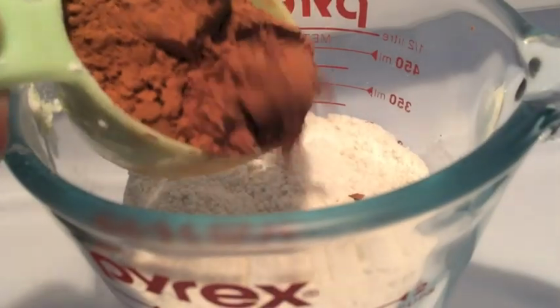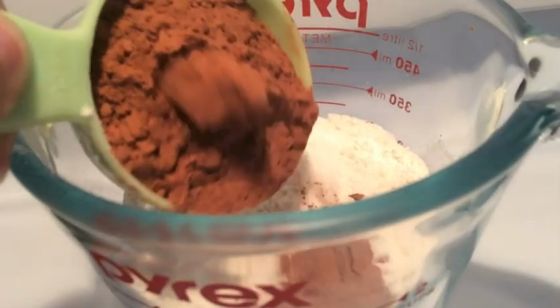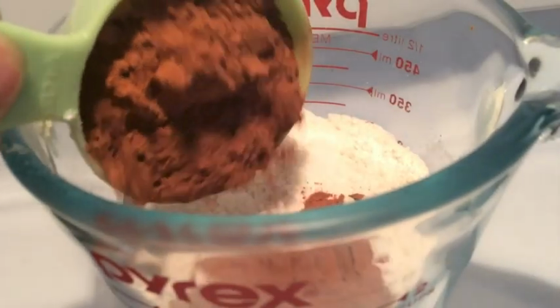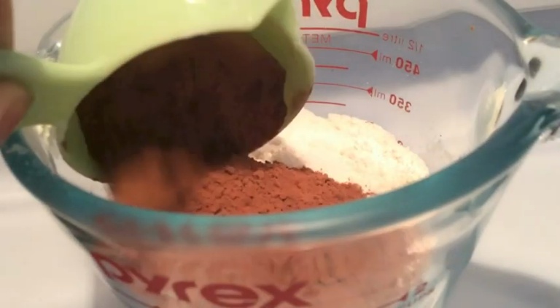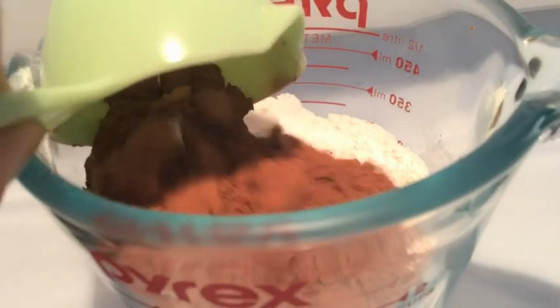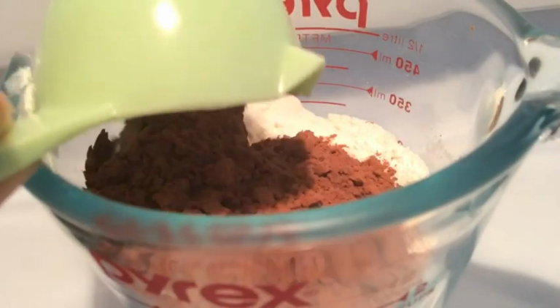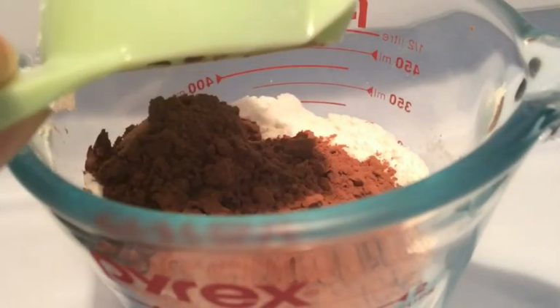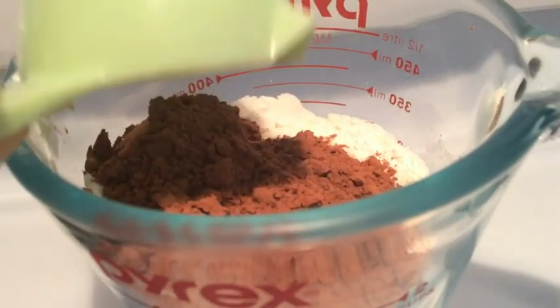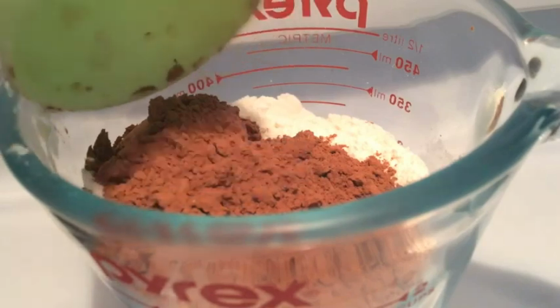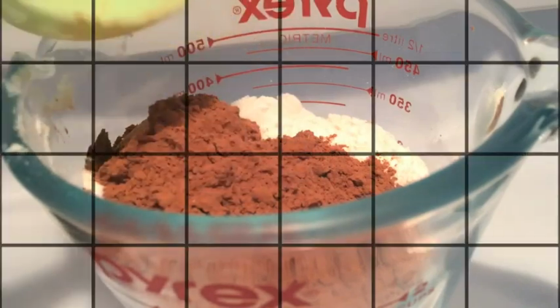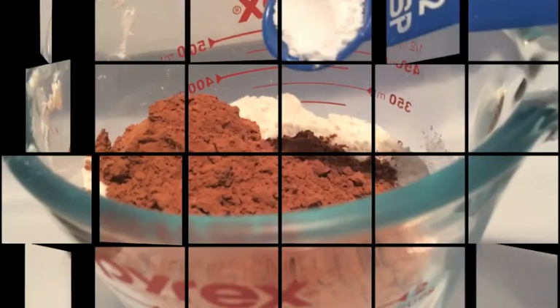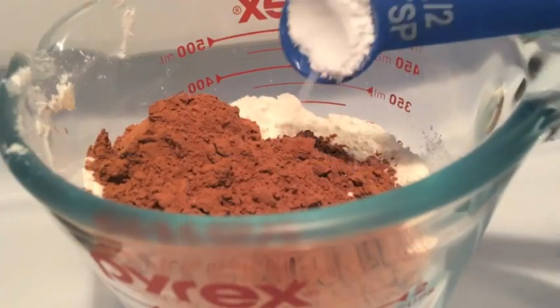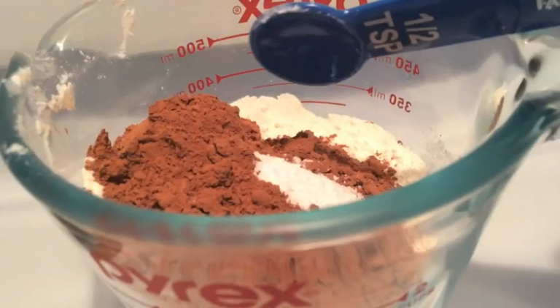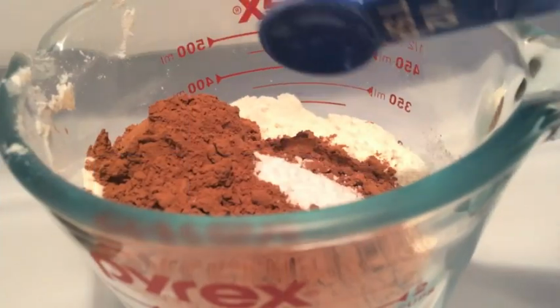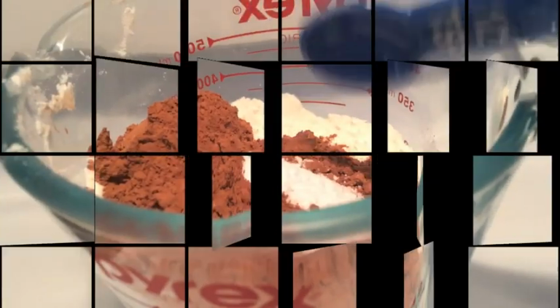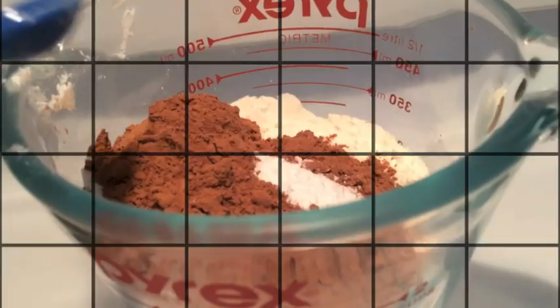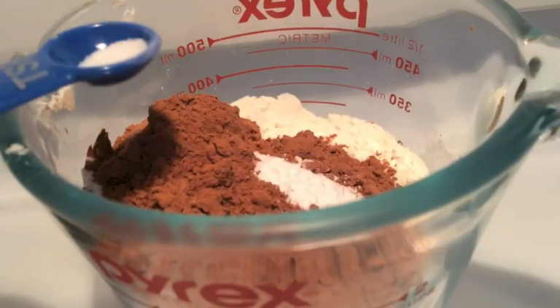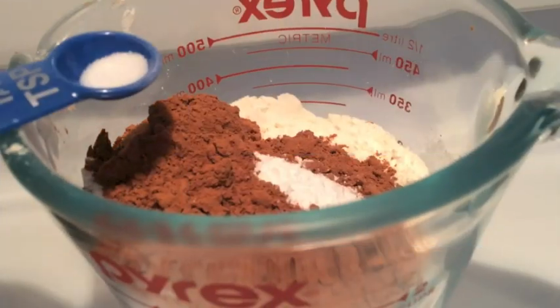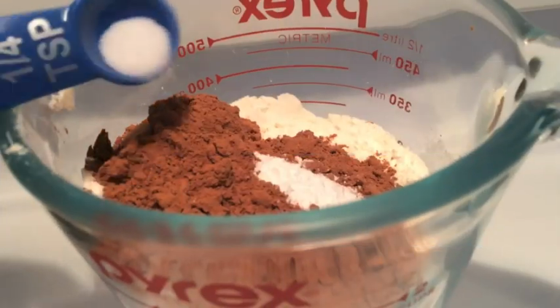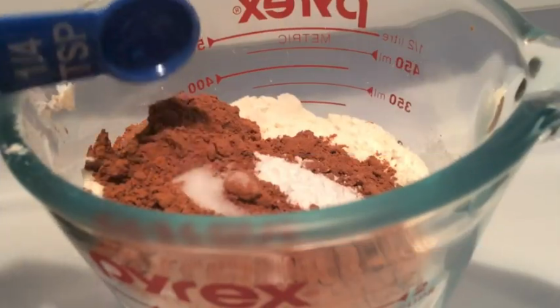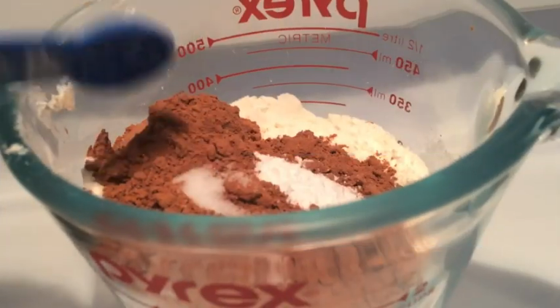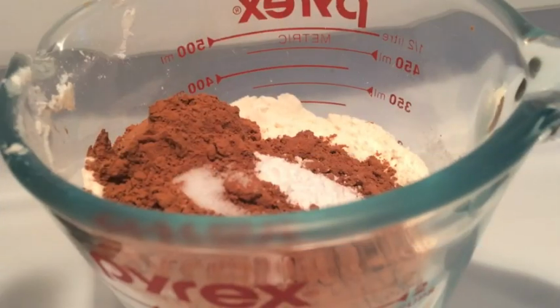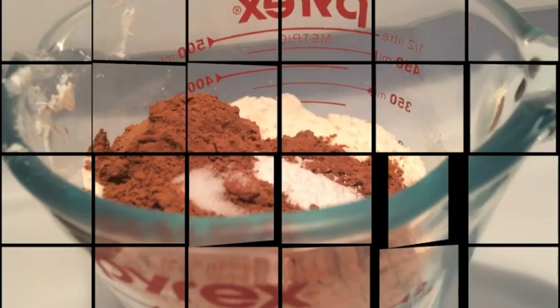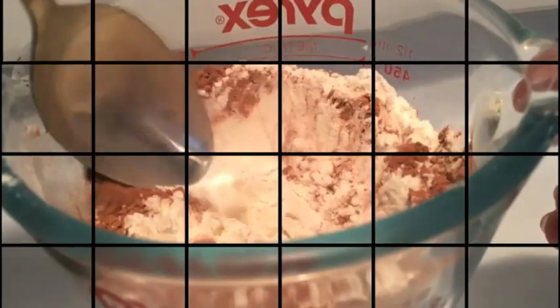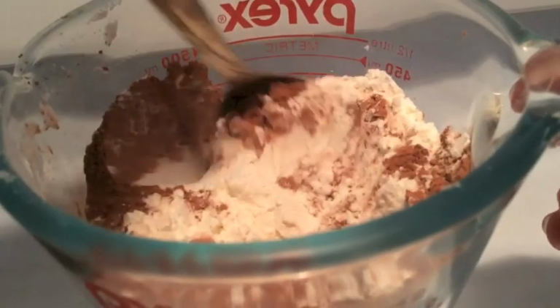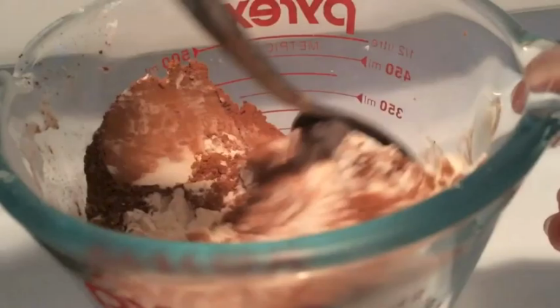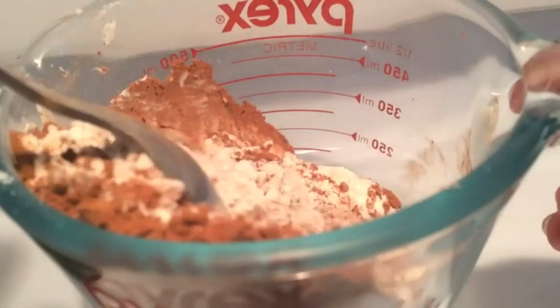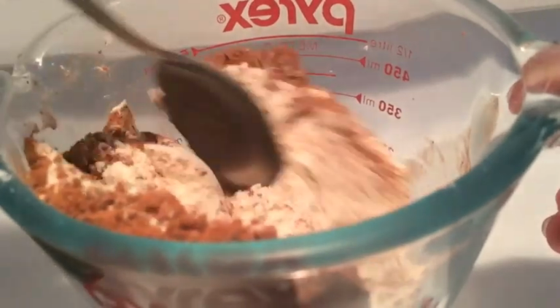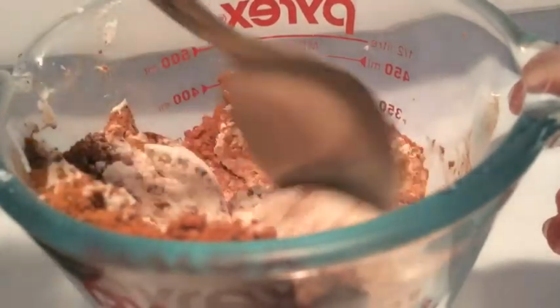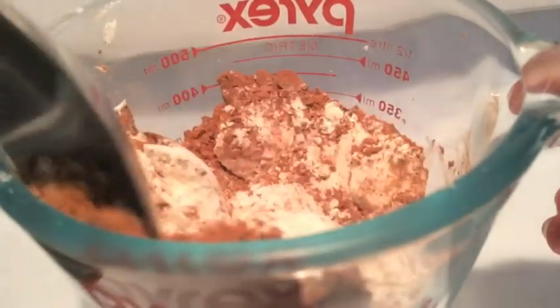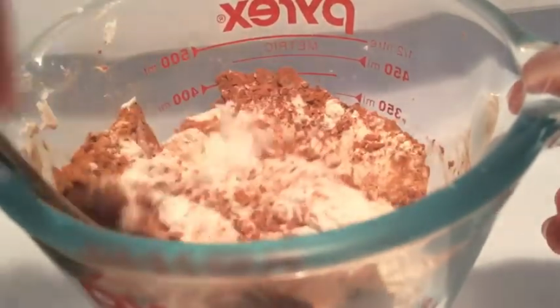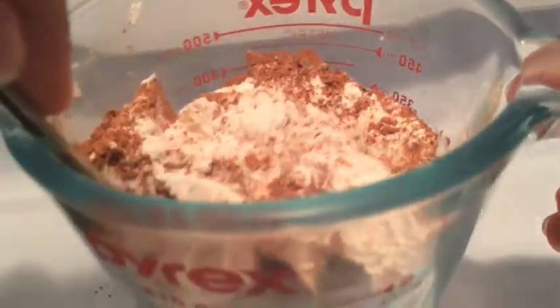Starting off, get one cup of flour, add in half a cup of cocoa powder, half a teaspoon of baking powder, and a fourth teaspoon of salt. Then you're just gonna want to mix all of this together.